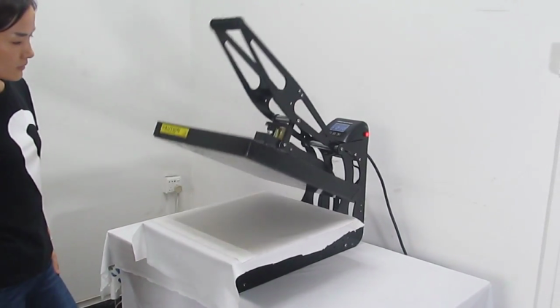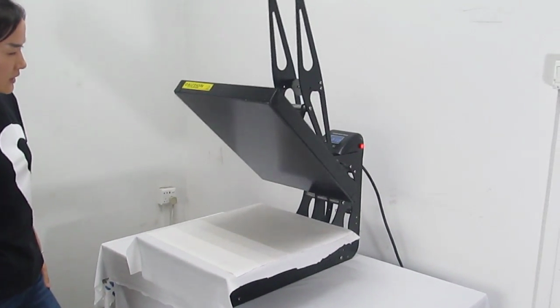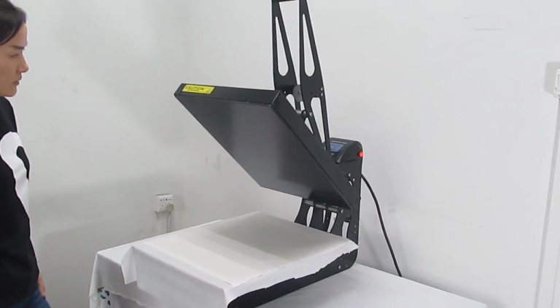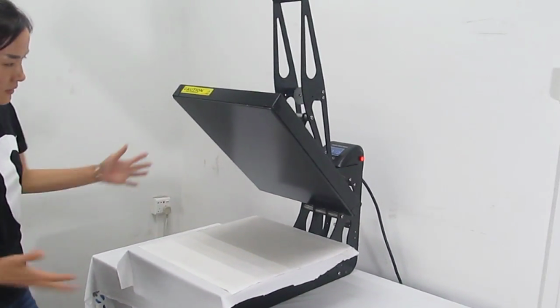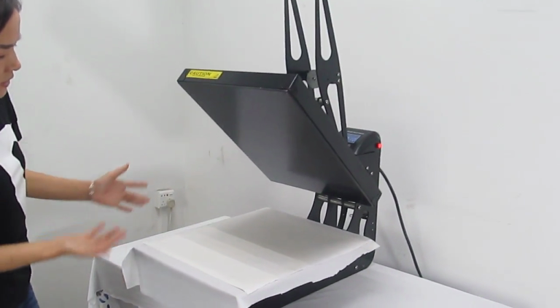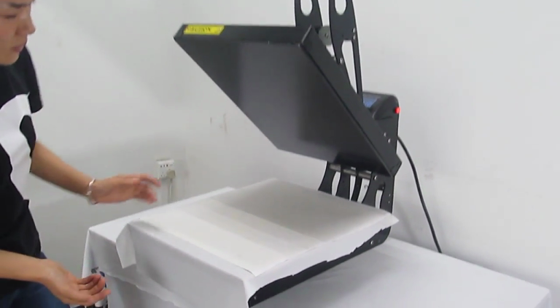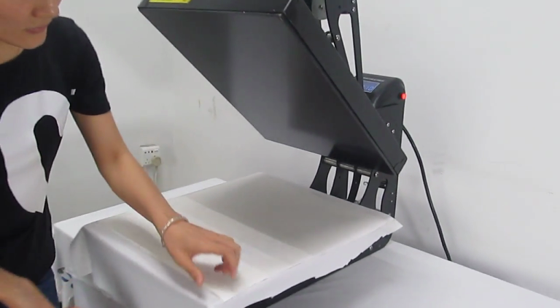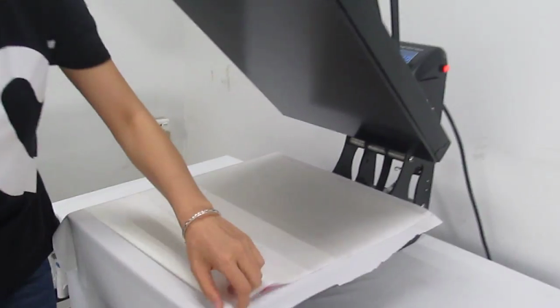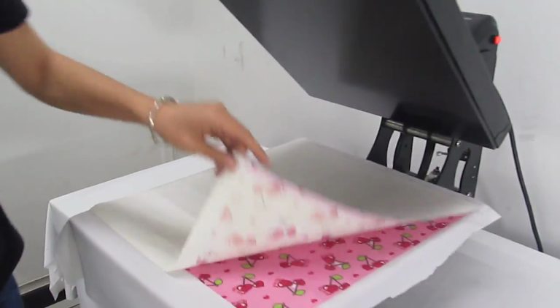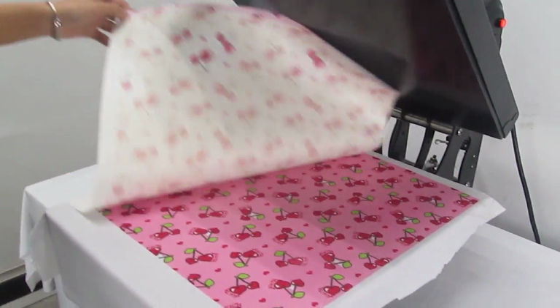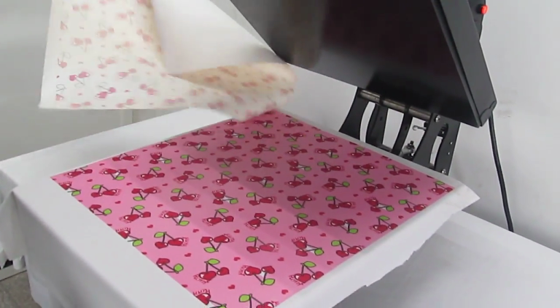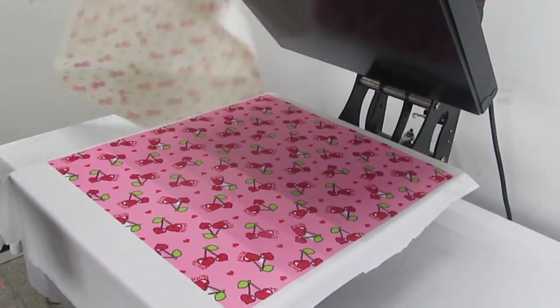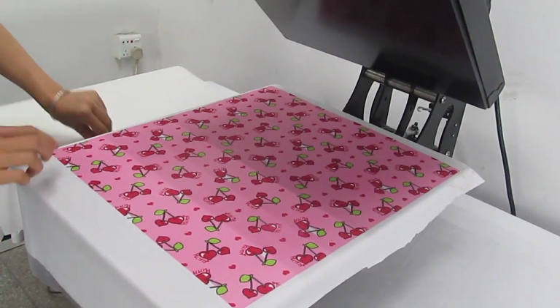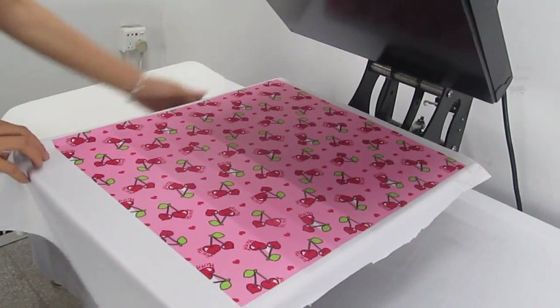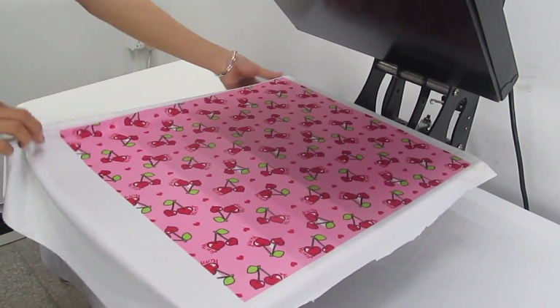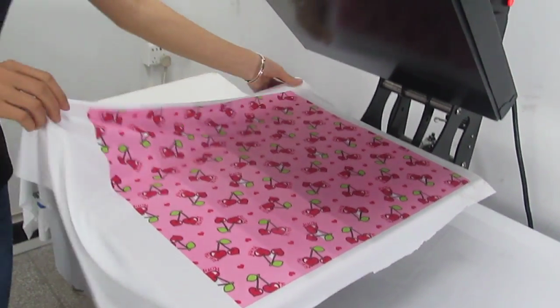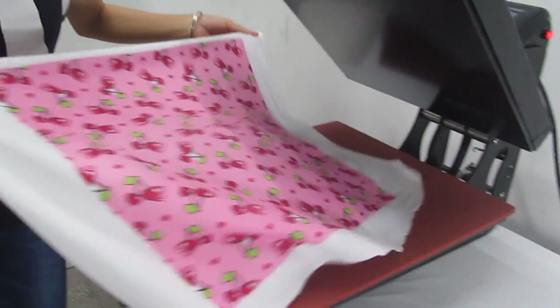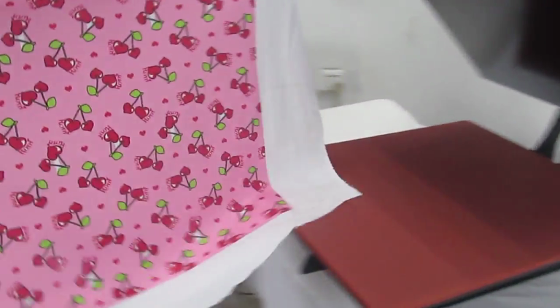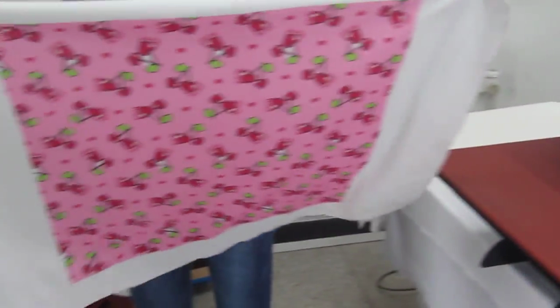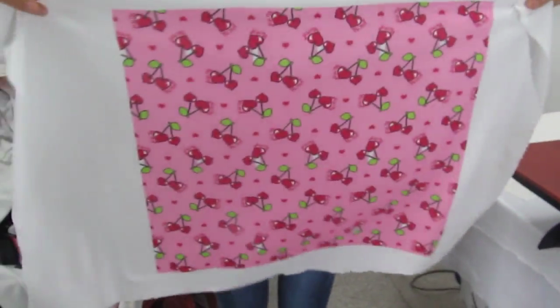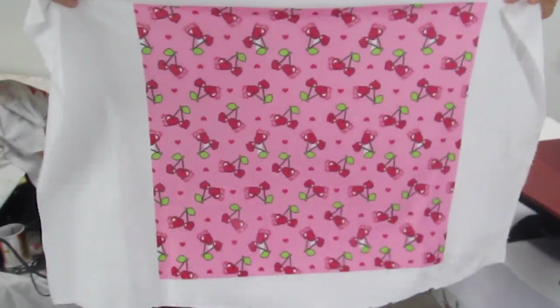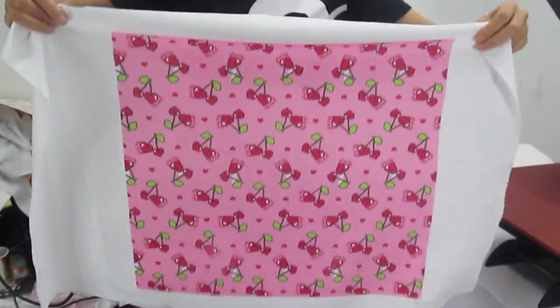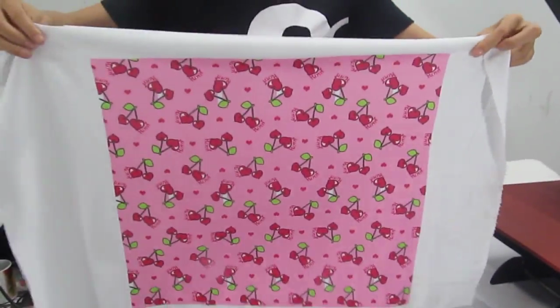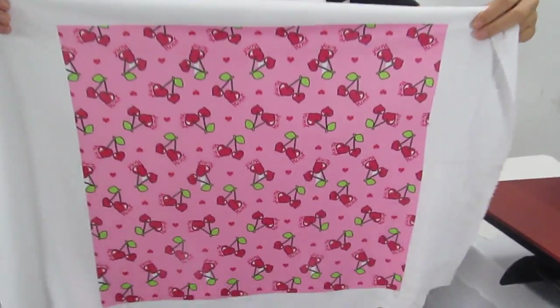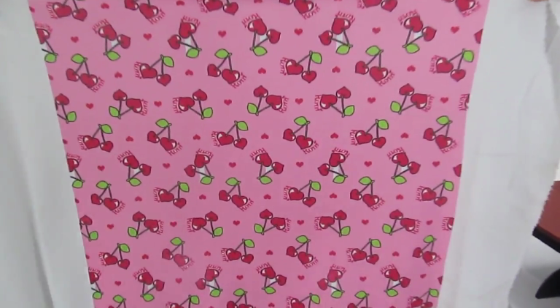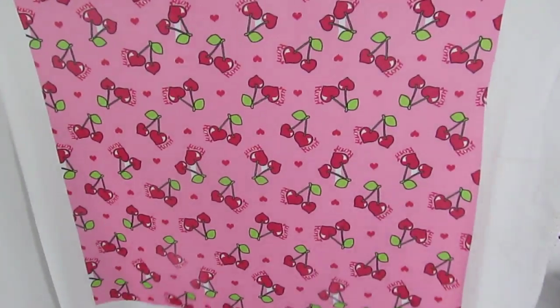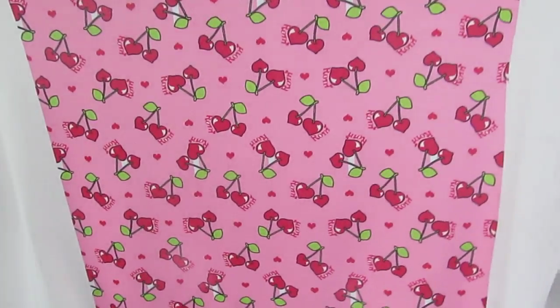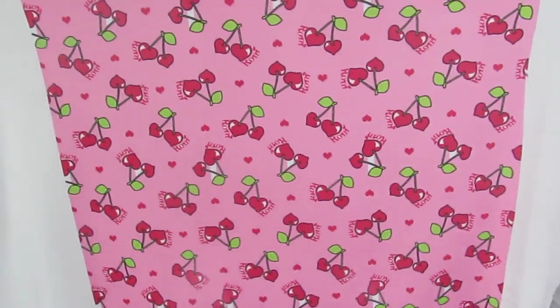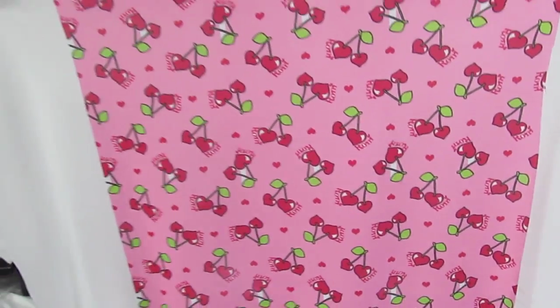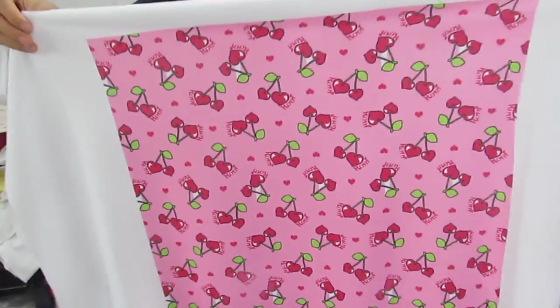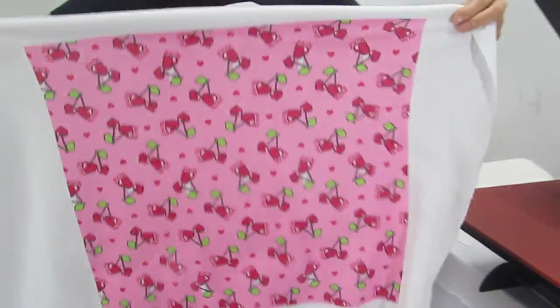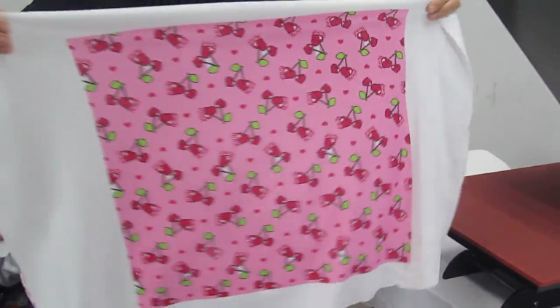It's auto-opened. We remove the transfer paper and you can see the fabric is so beautiful and bright. The color is very, very bright. Thank you so much.